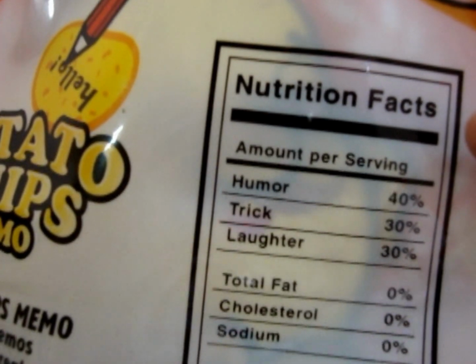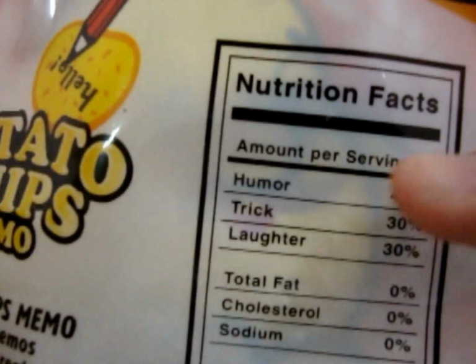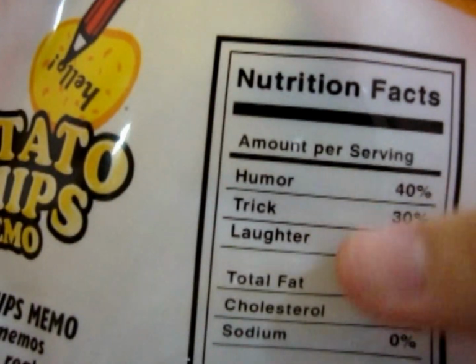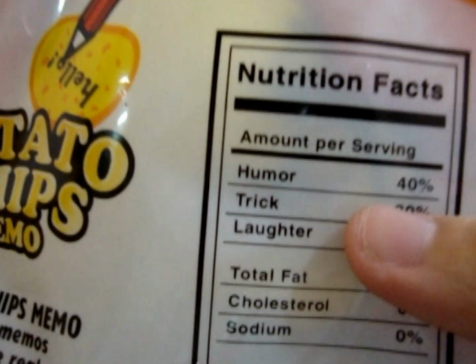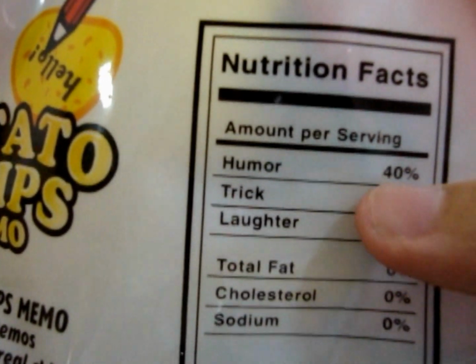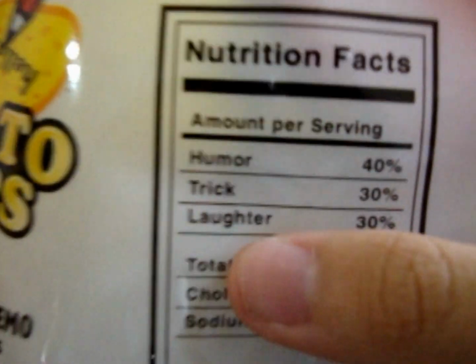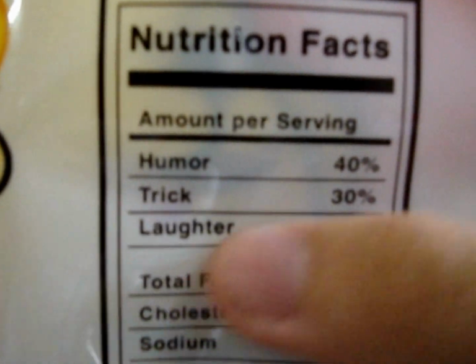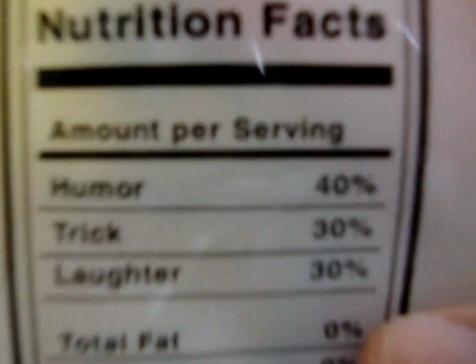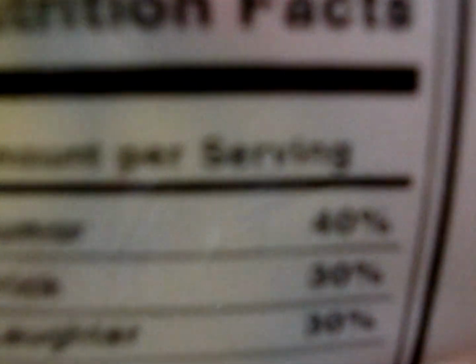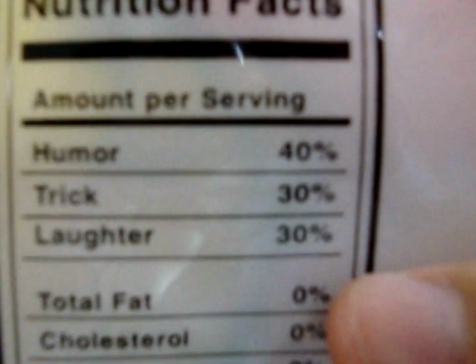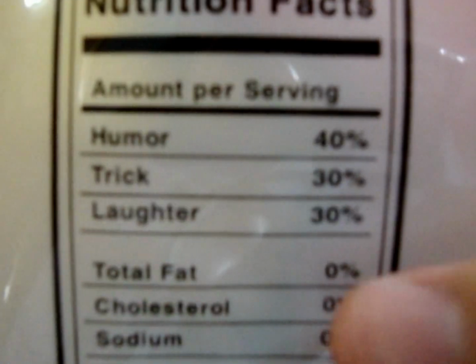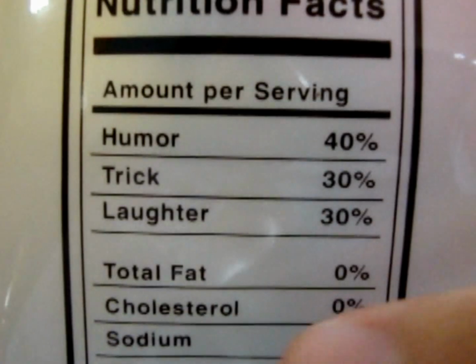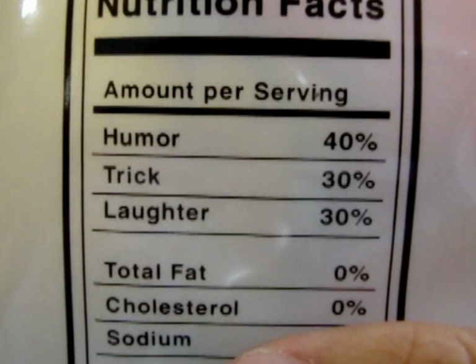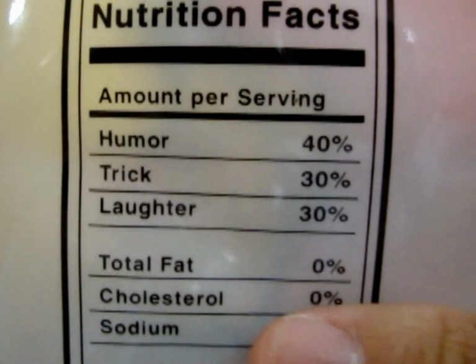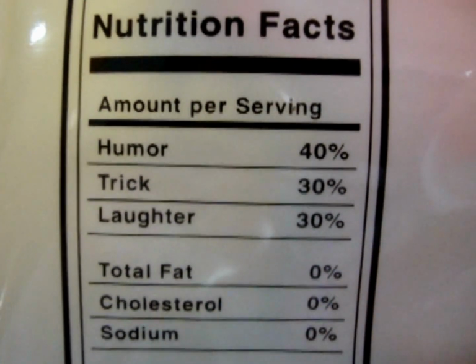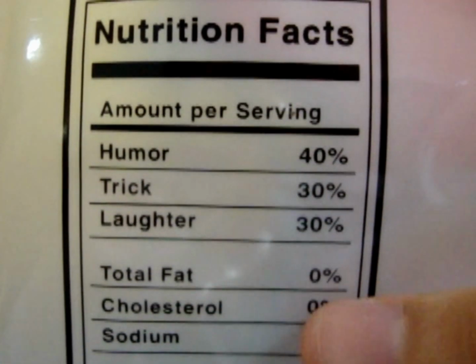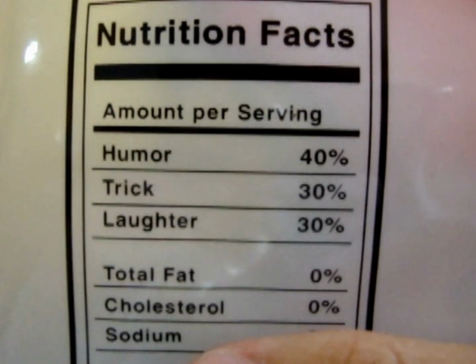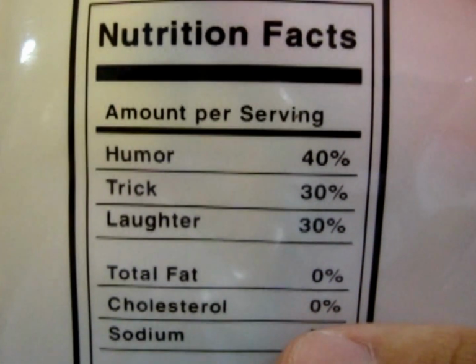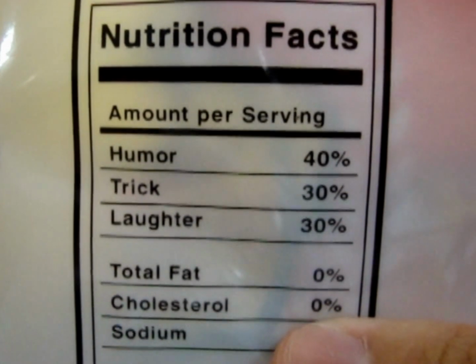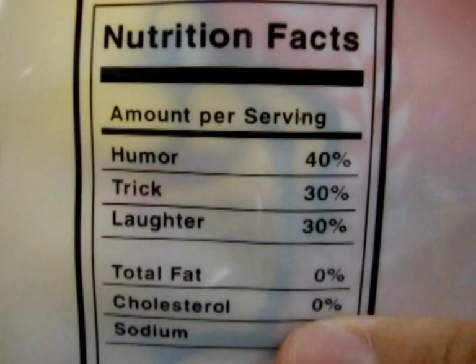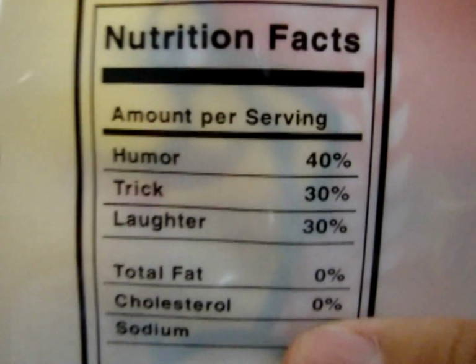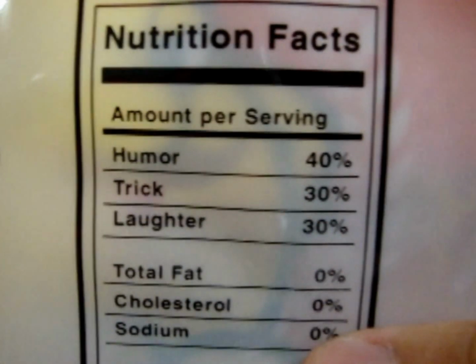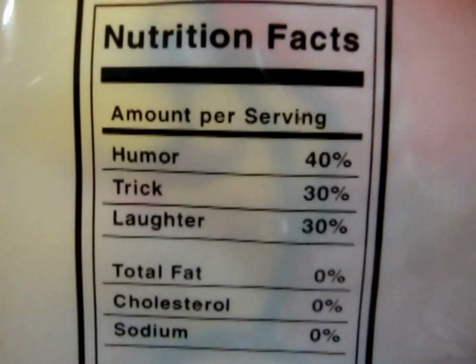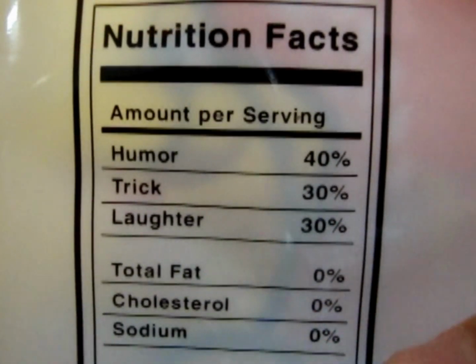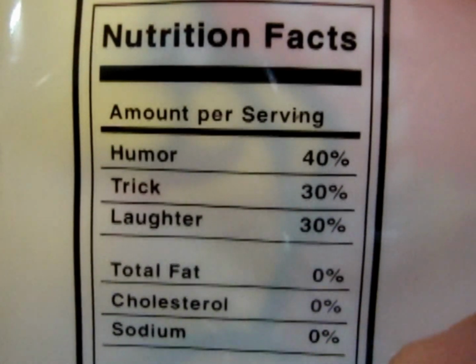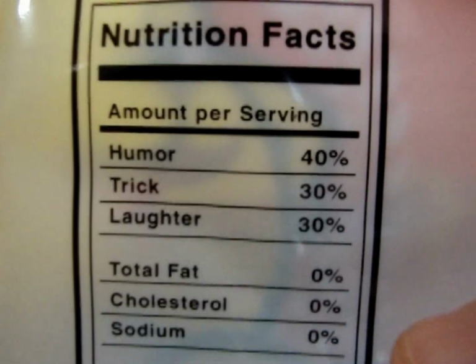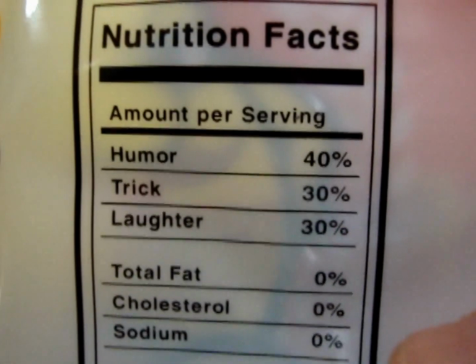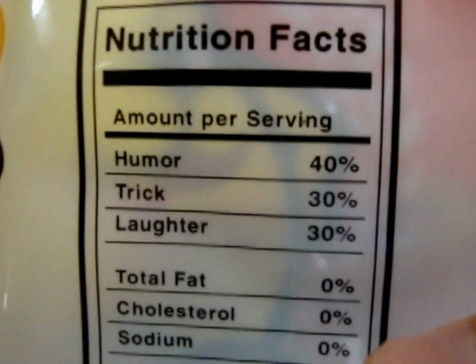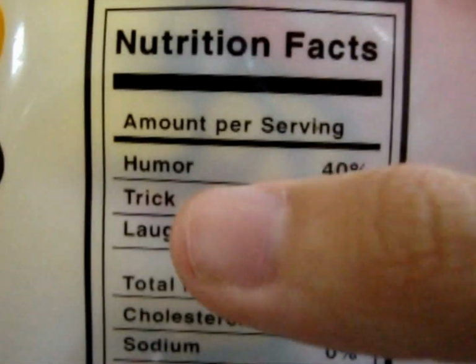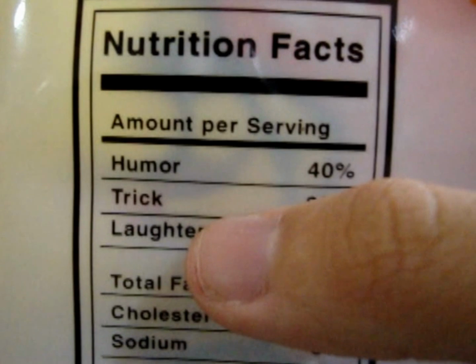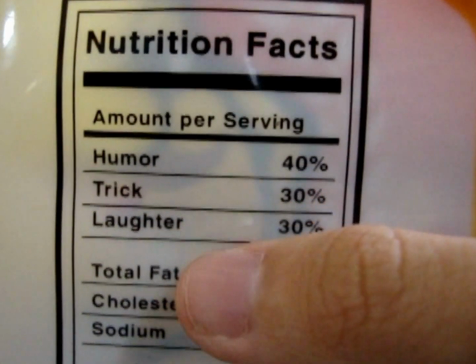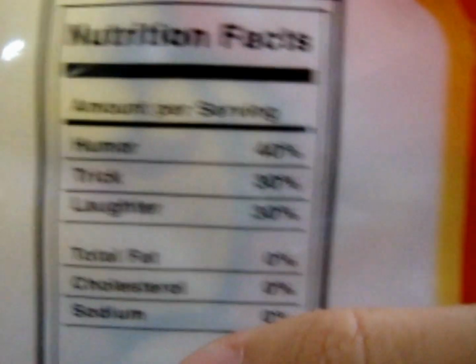So amount per serving: humor 40%, trick 30%, laughter 30%, total fat 0%, cholesterol 0%, and sodium 0%. Wow. Humor, trick, and laughter.